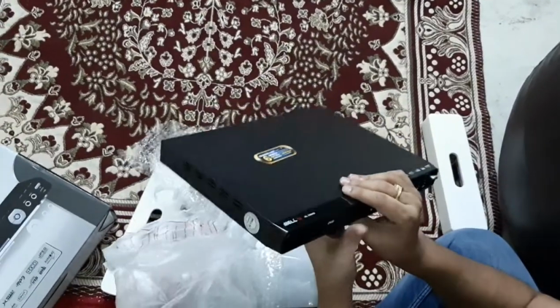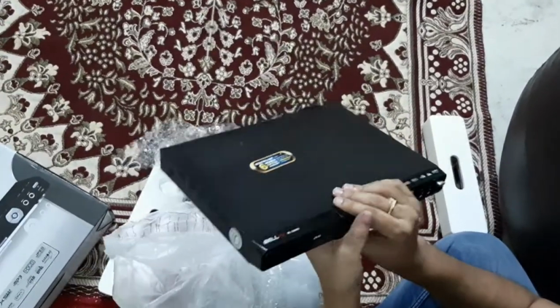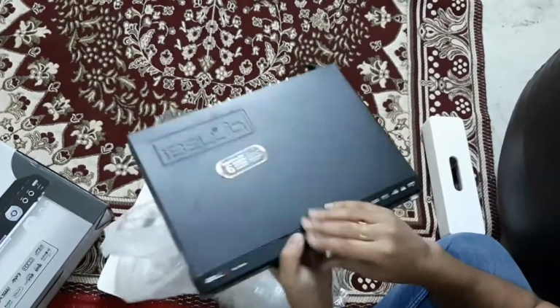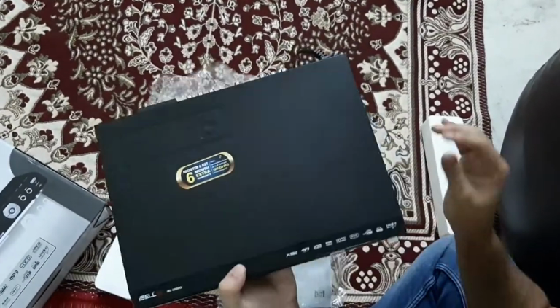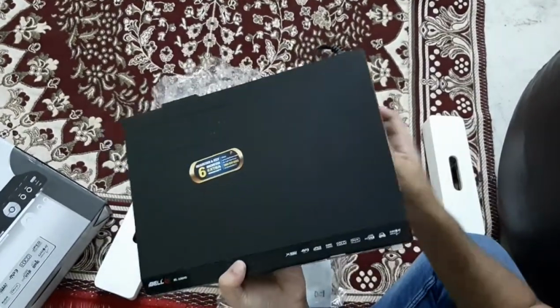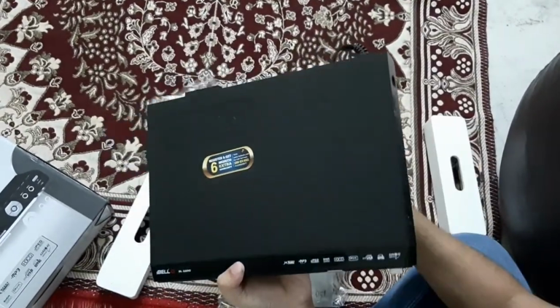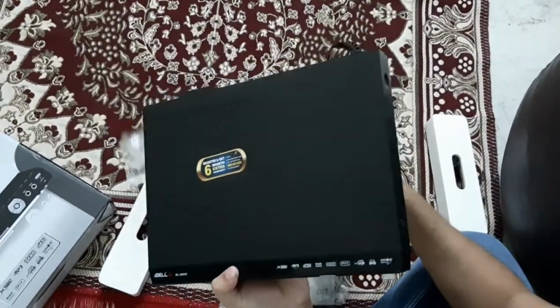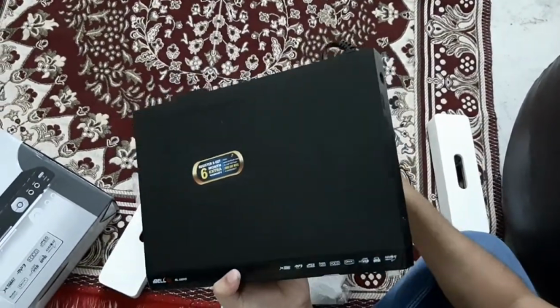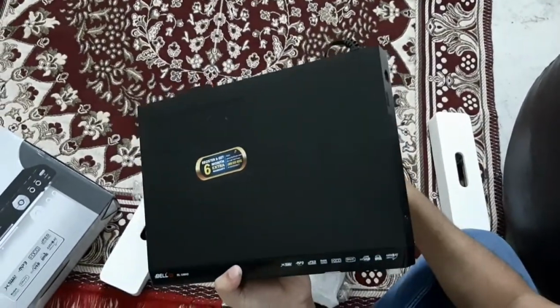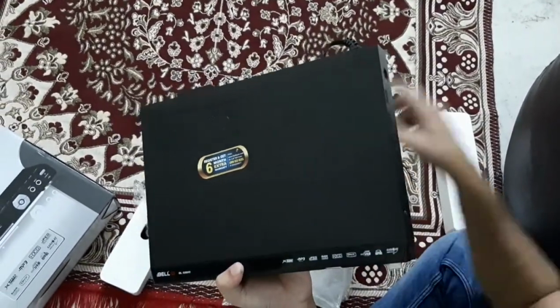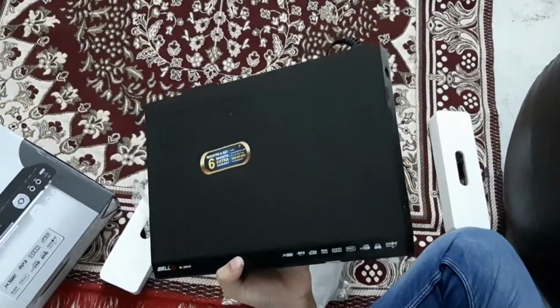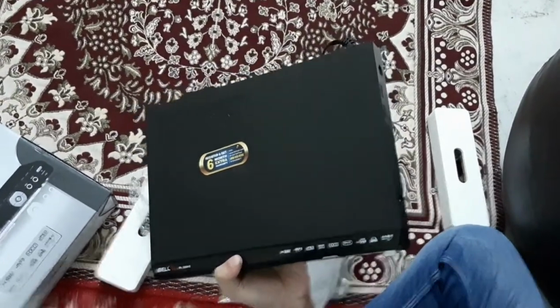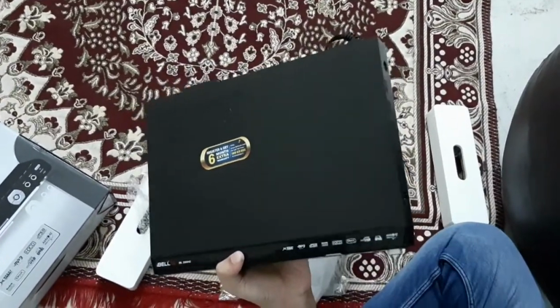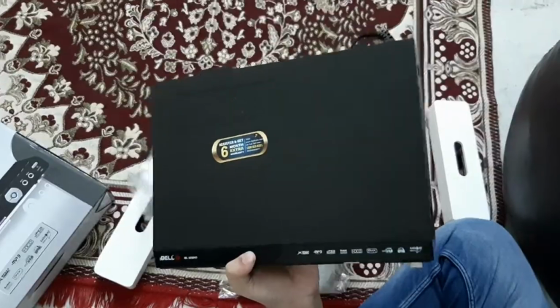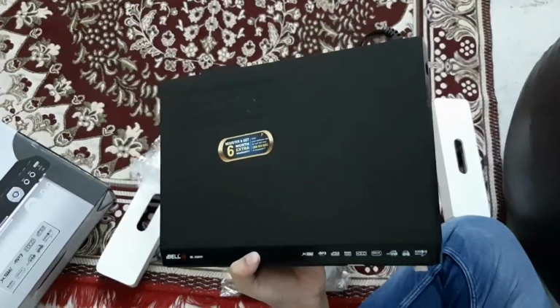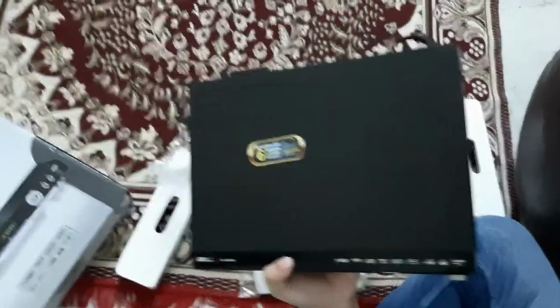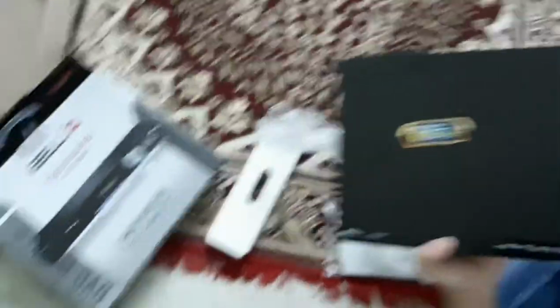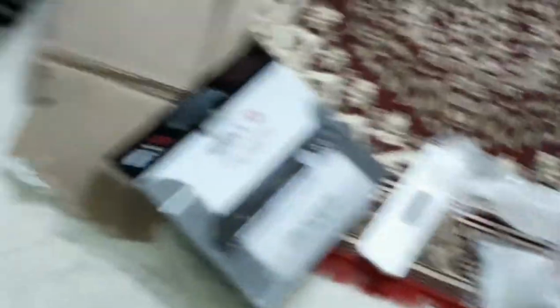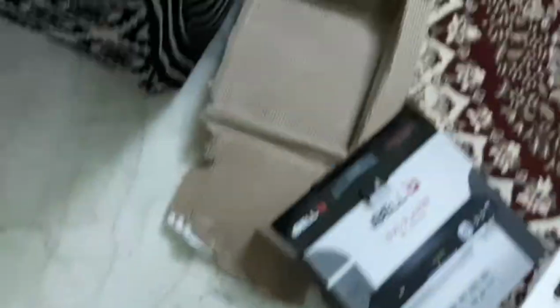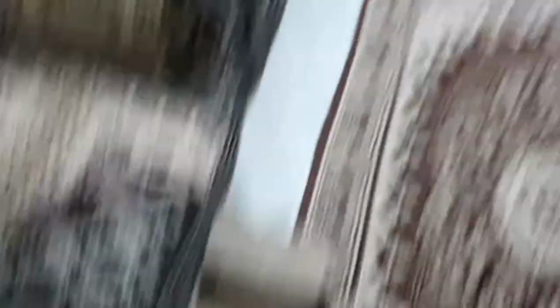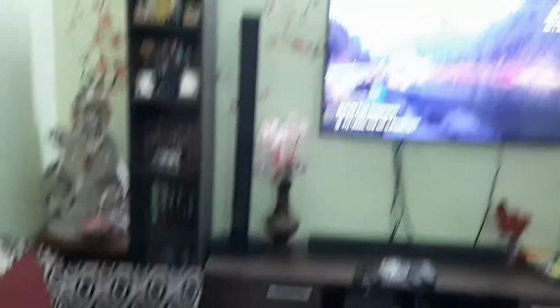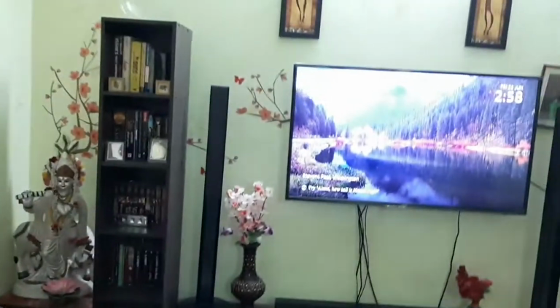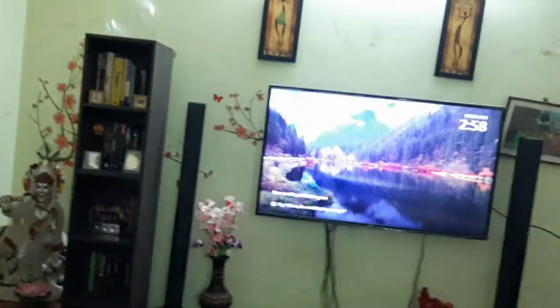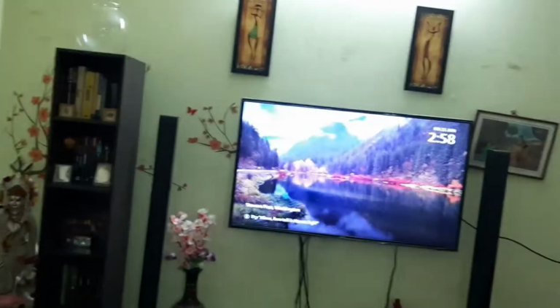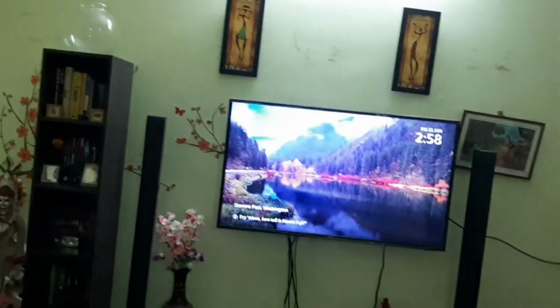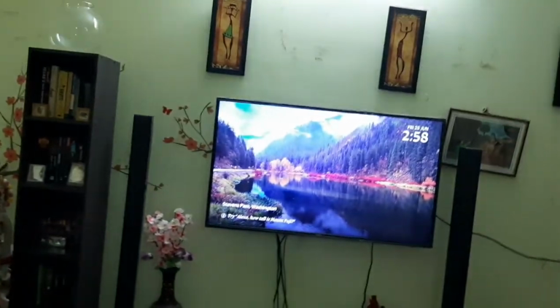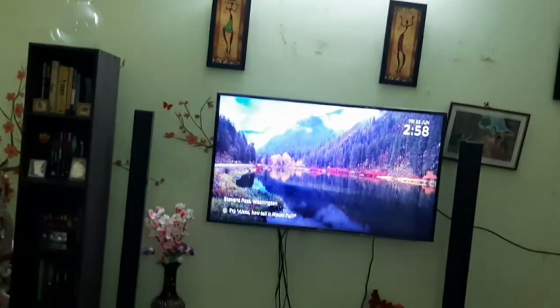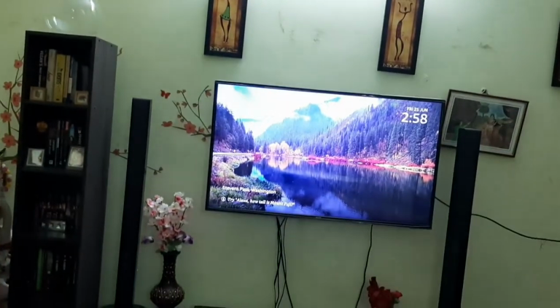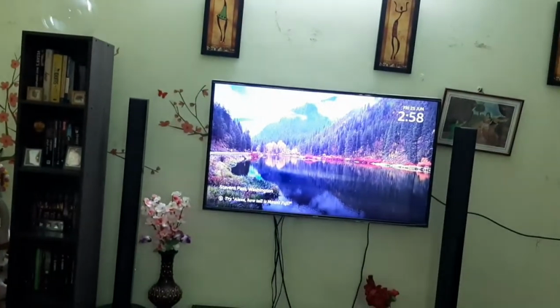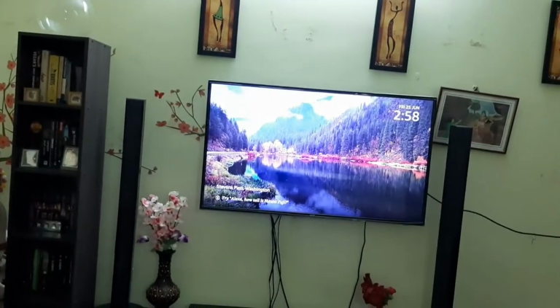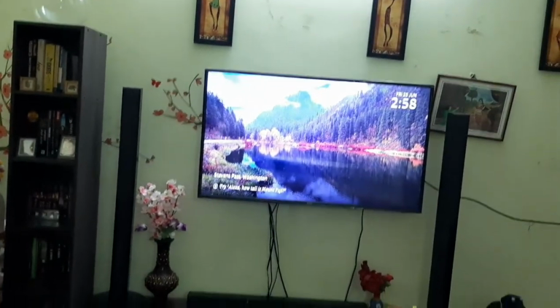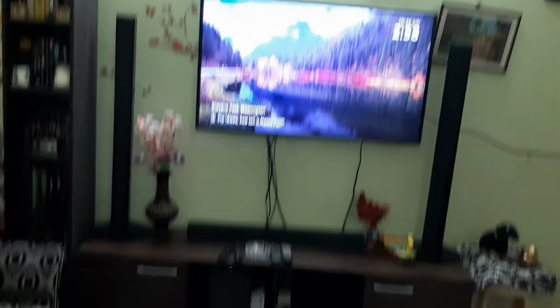Now what we'll do is connect it to the TV. I have a LED TV and we're going to connect to that and see how it works.